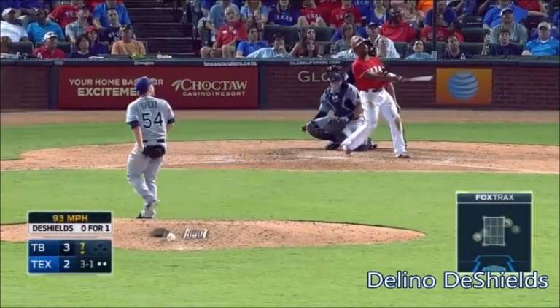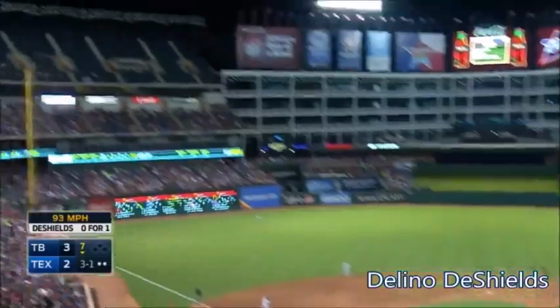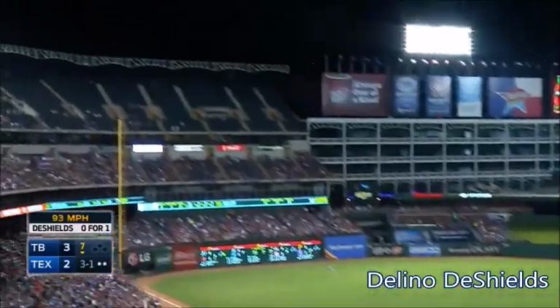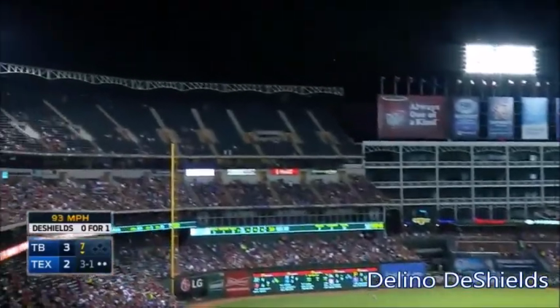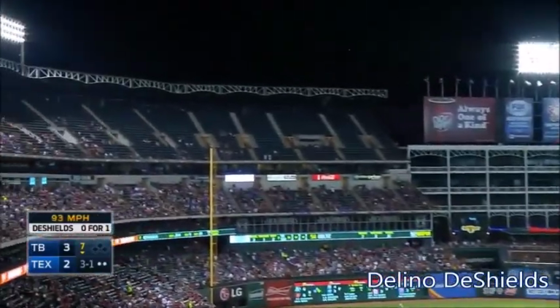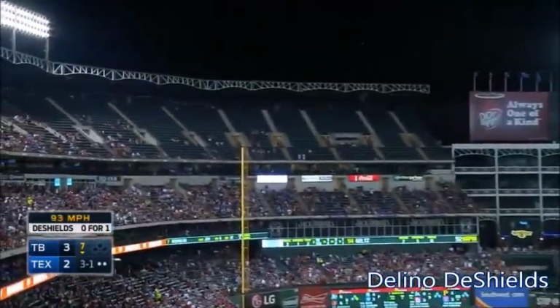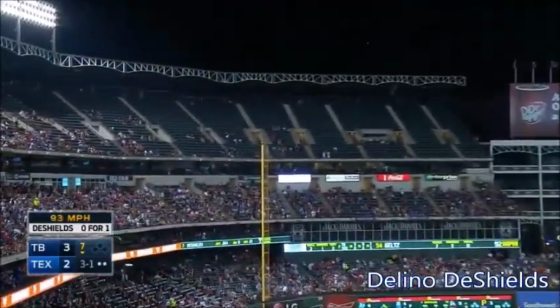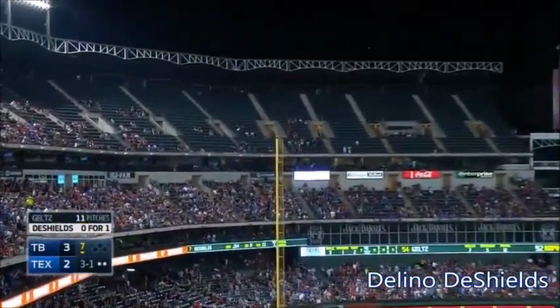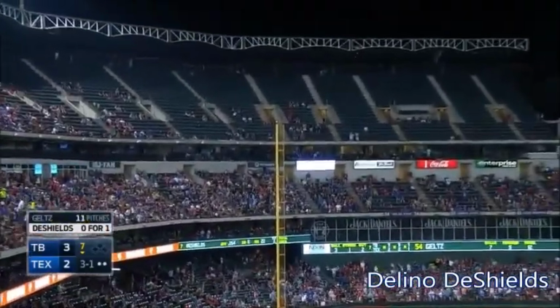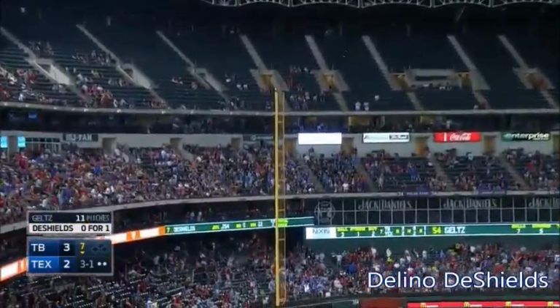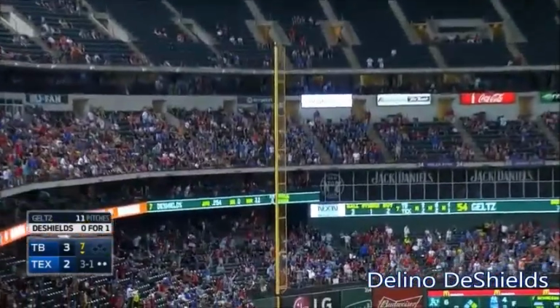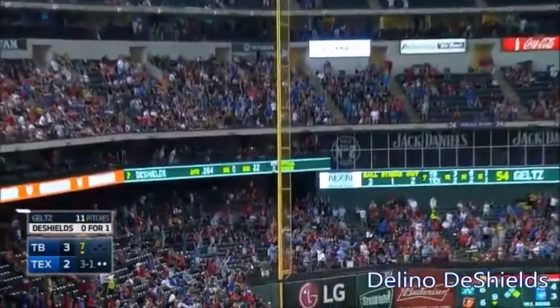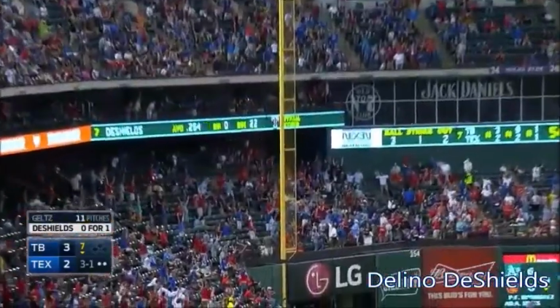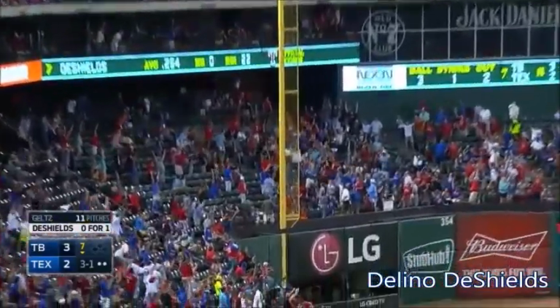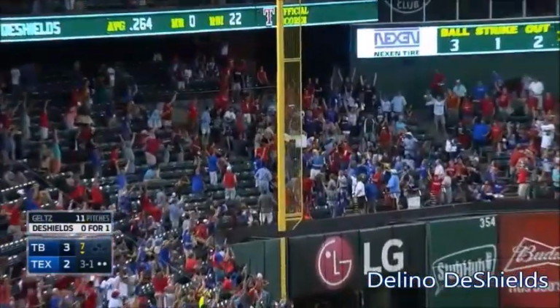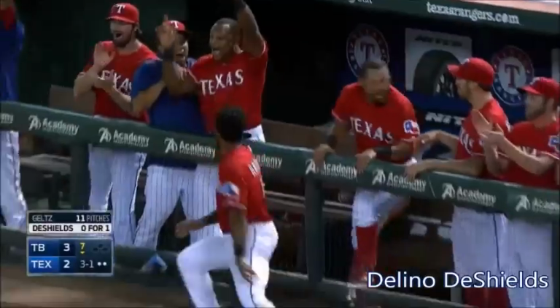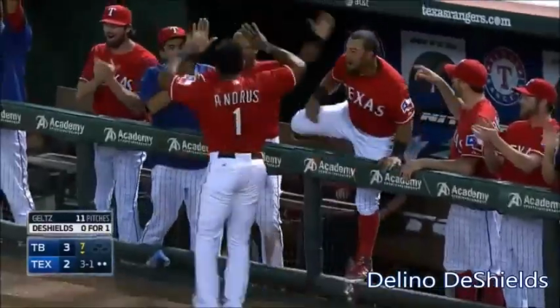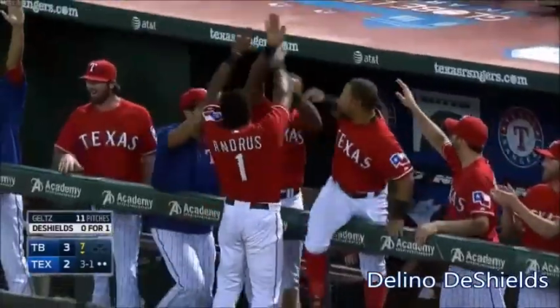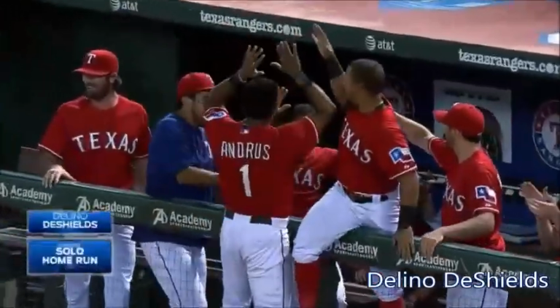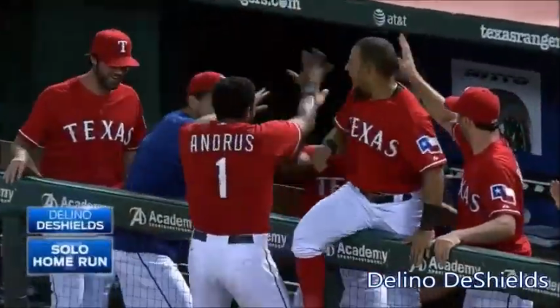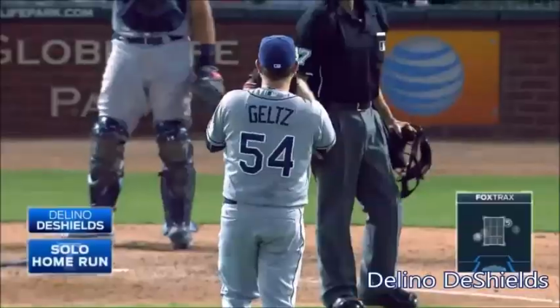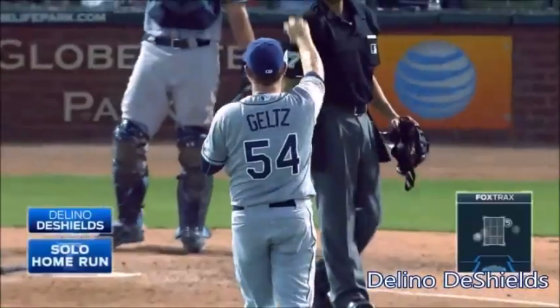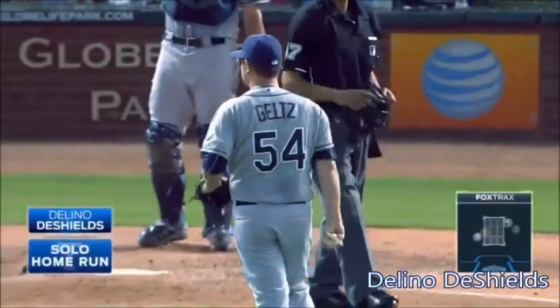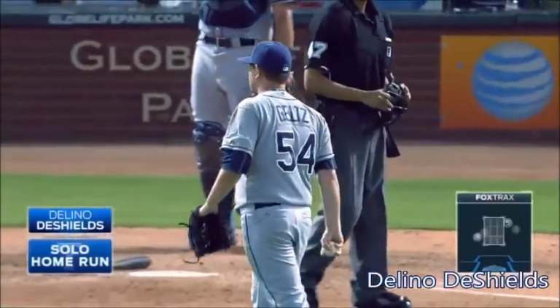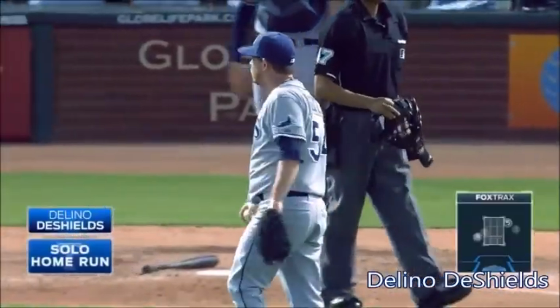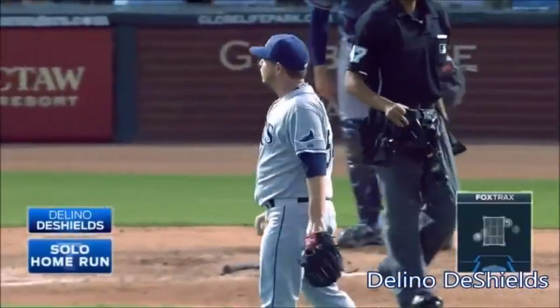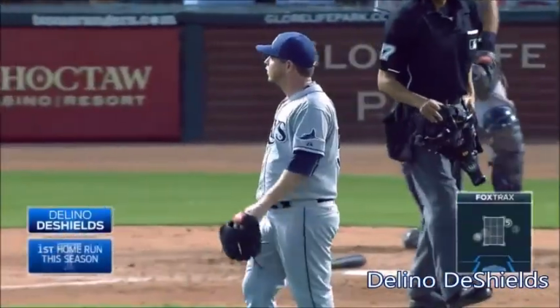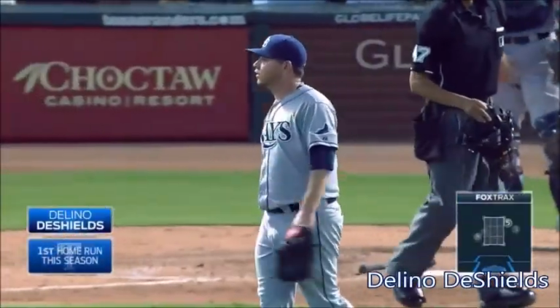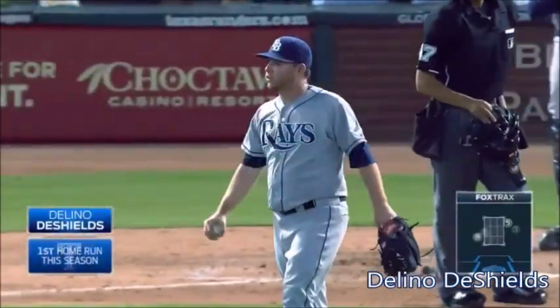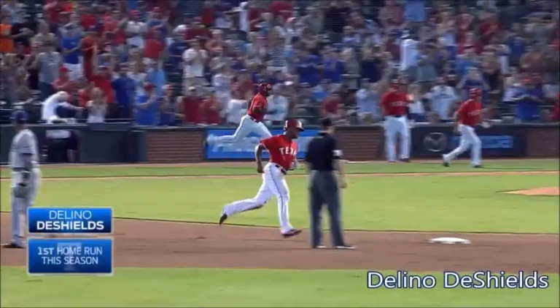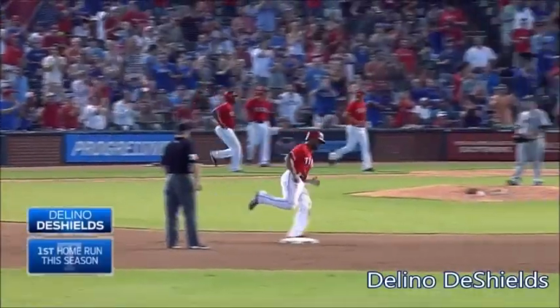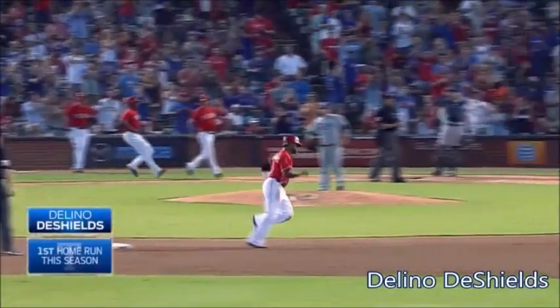That ball is hammered to left field, down the line, and it's fair. It's gone. Goodbye. First major league home run, going to ladder the Shields. And the game is tied.